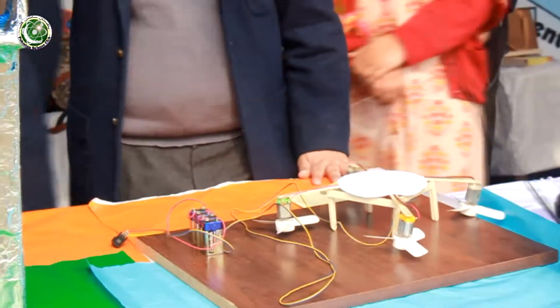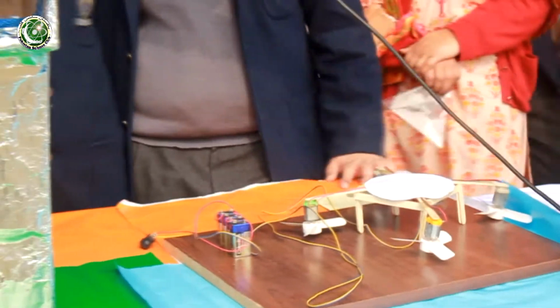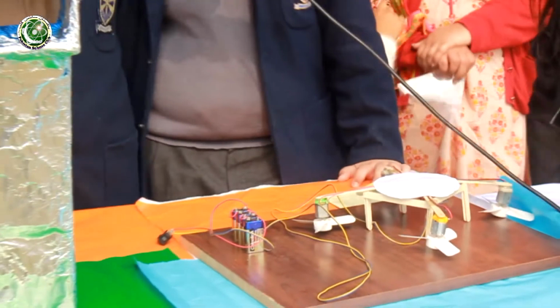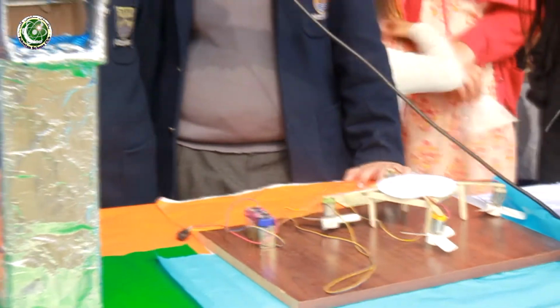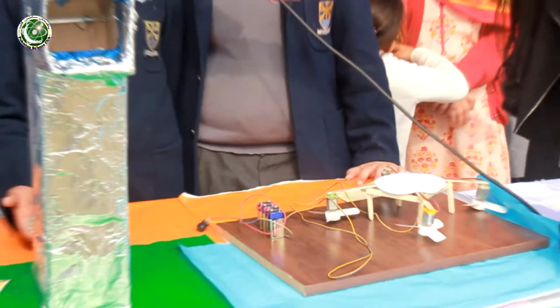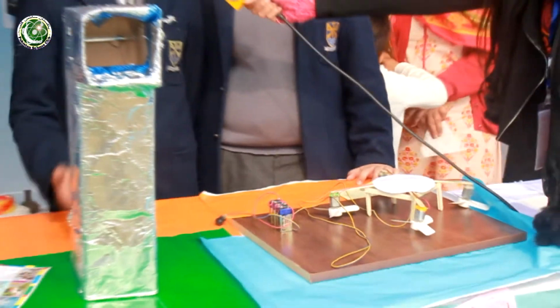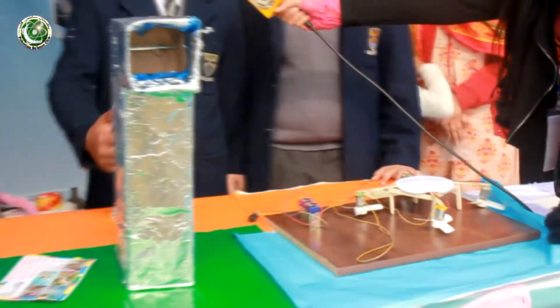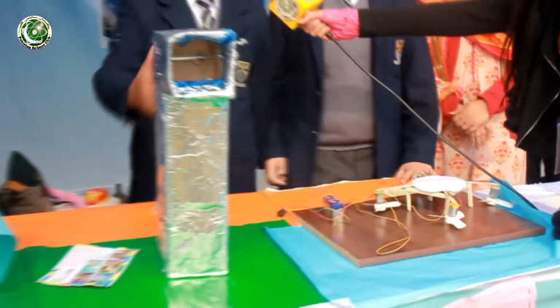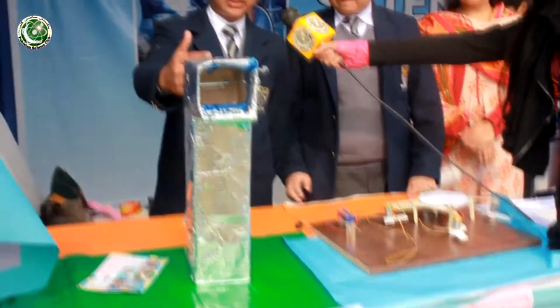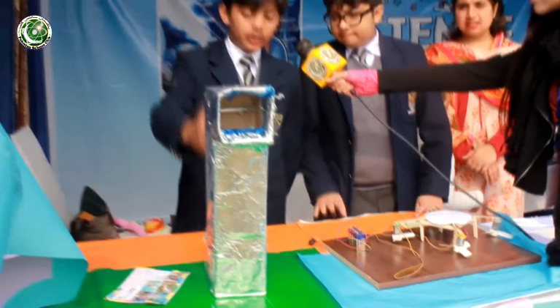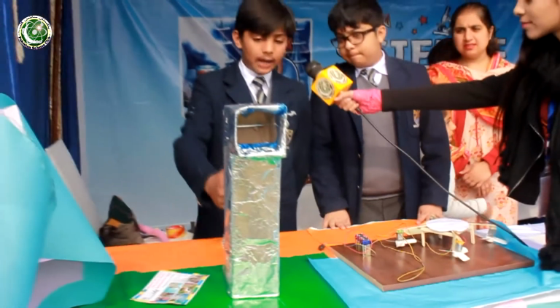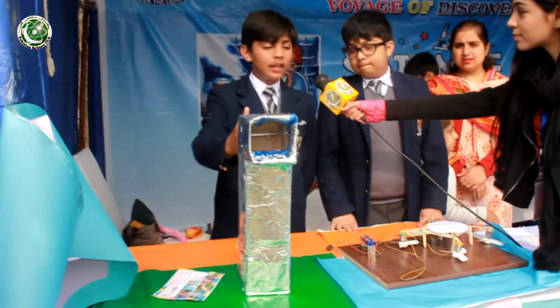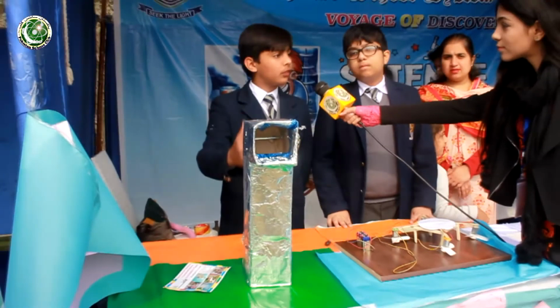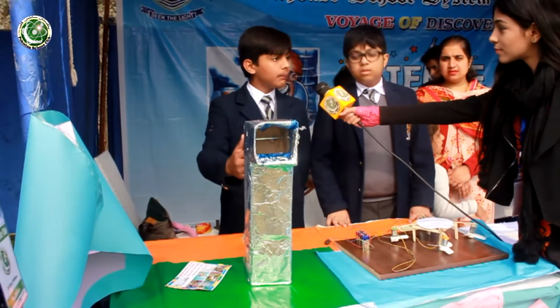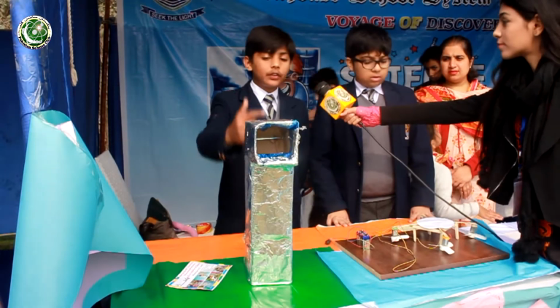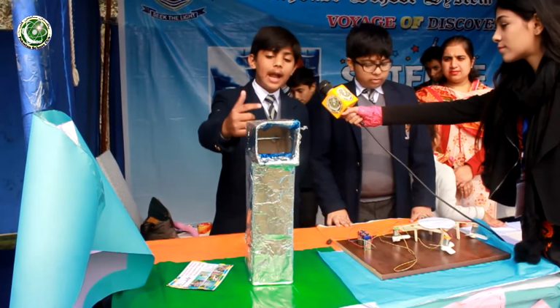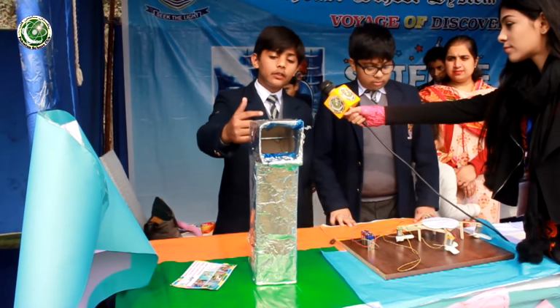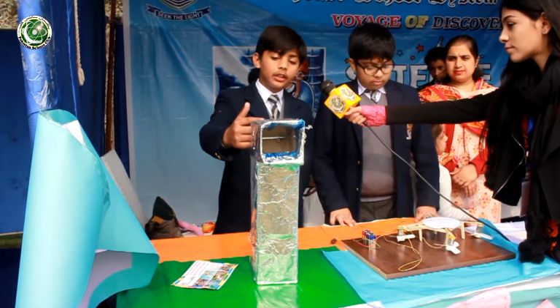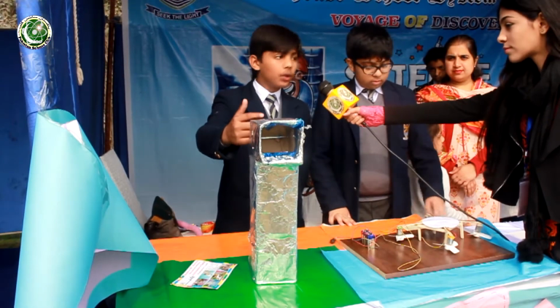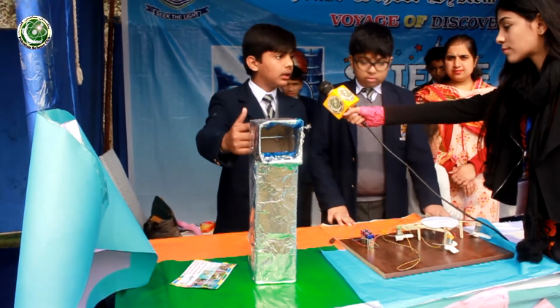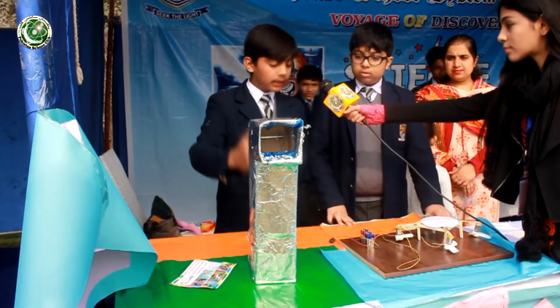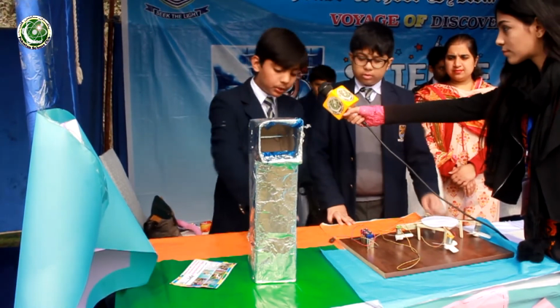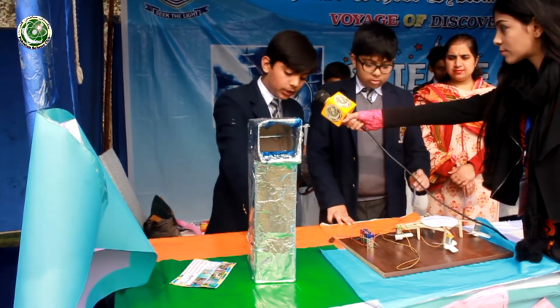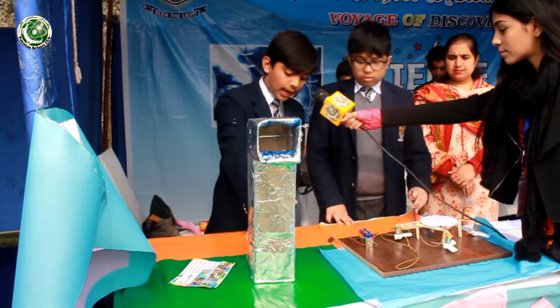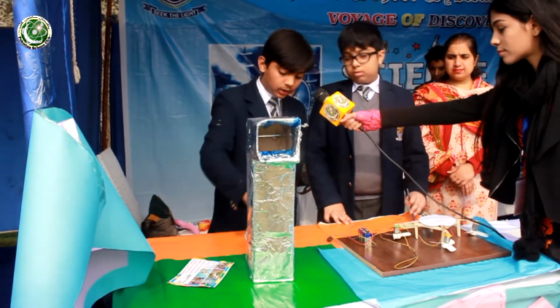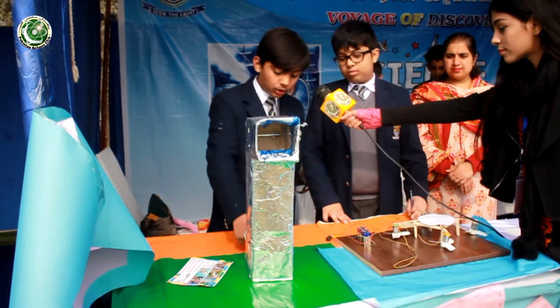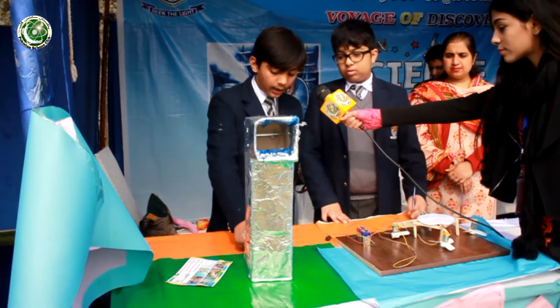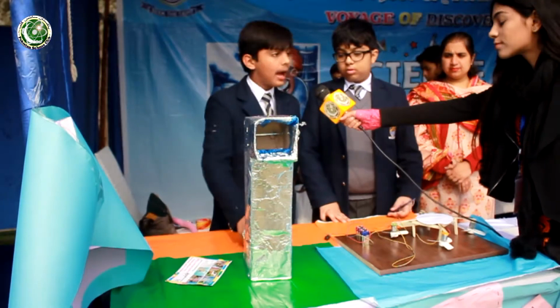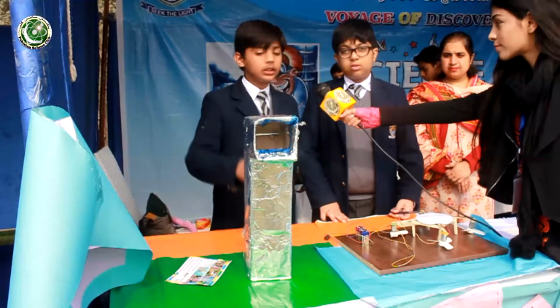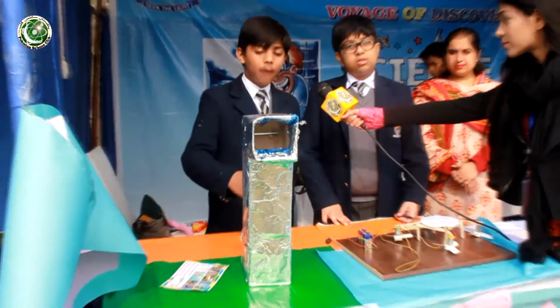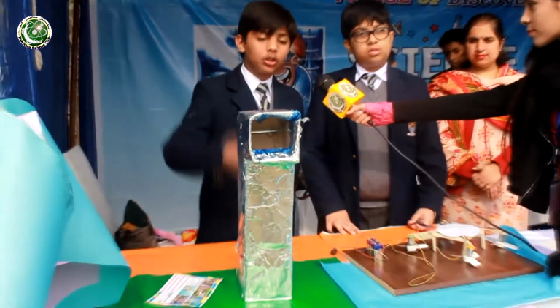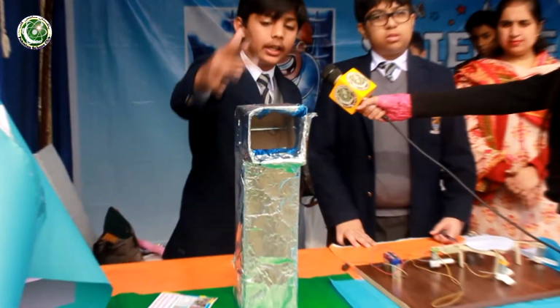I have made a periscope. It works because of mirrors and the reflection of light. First the light is reflected into mirror one, then into mirror two, and then into your eye so you can see the object.